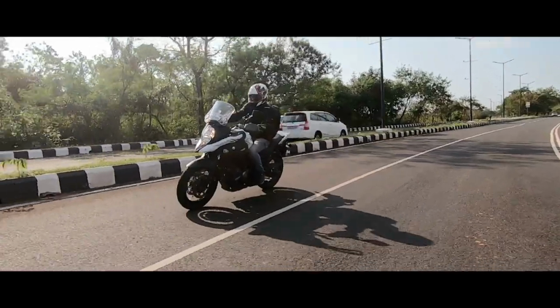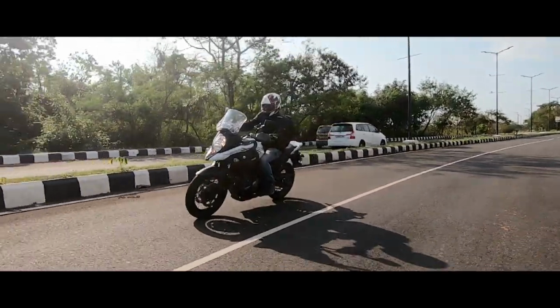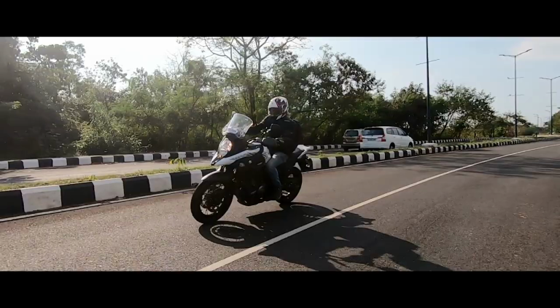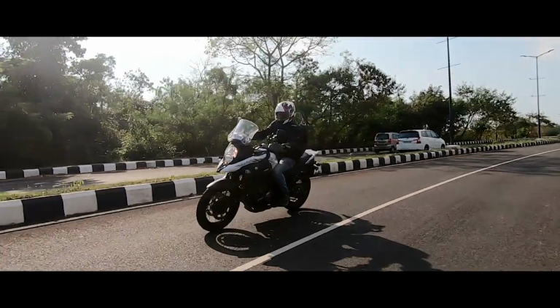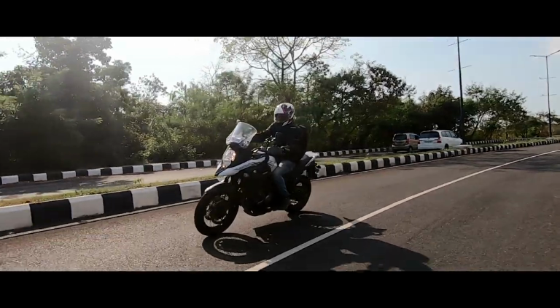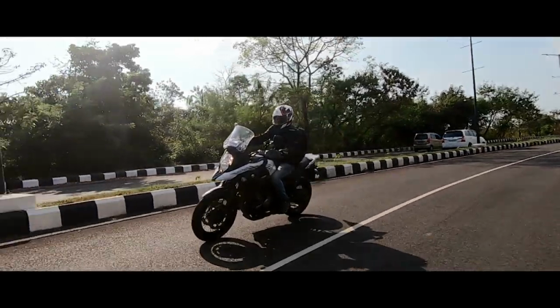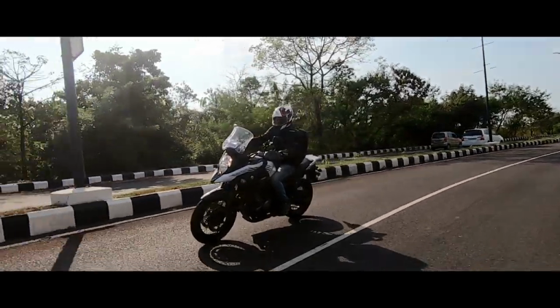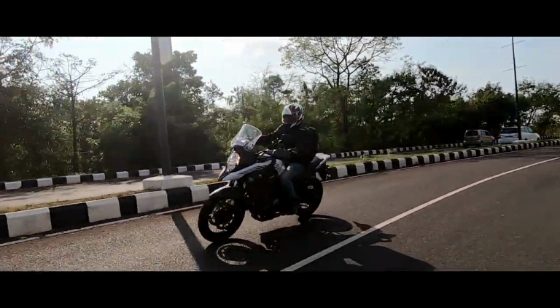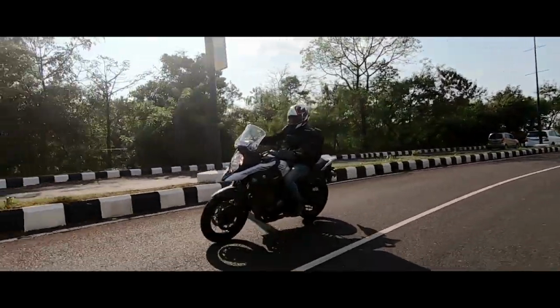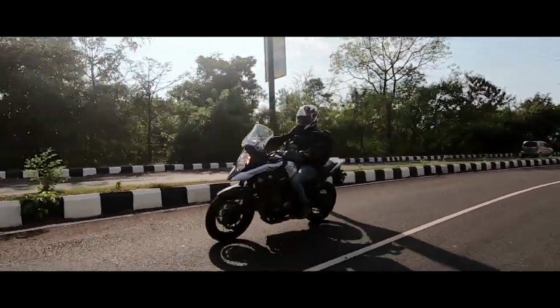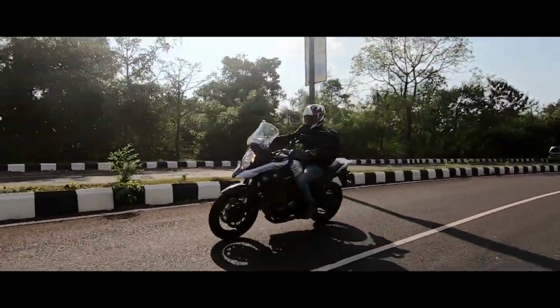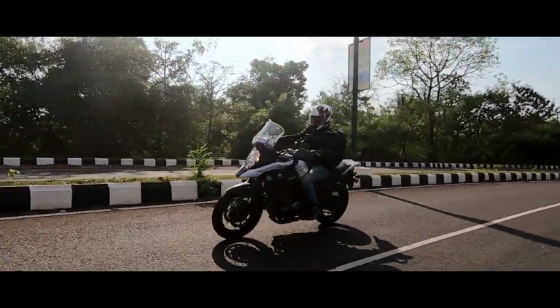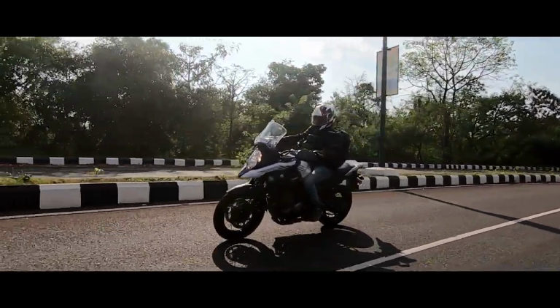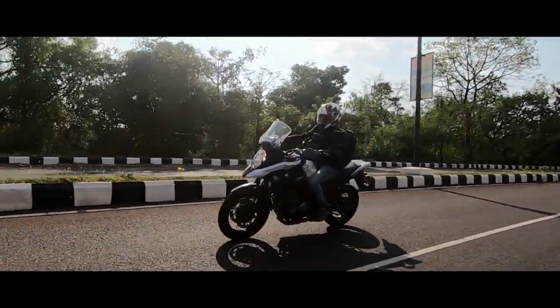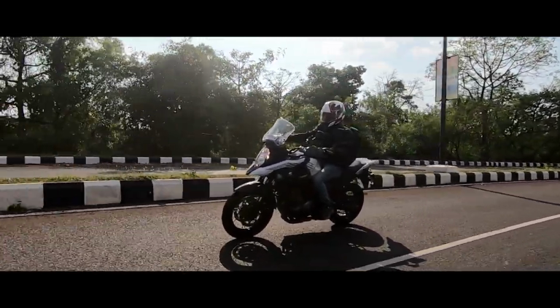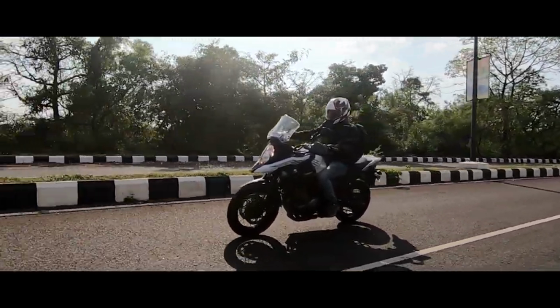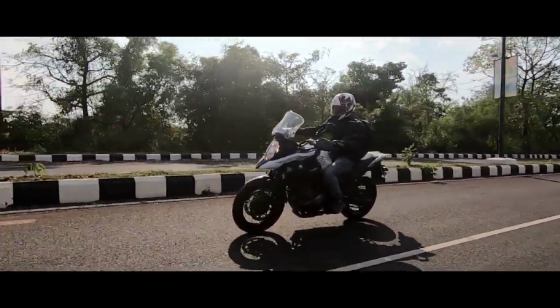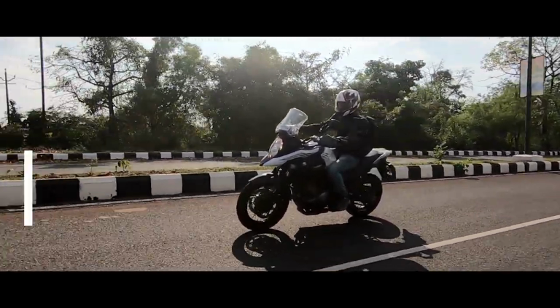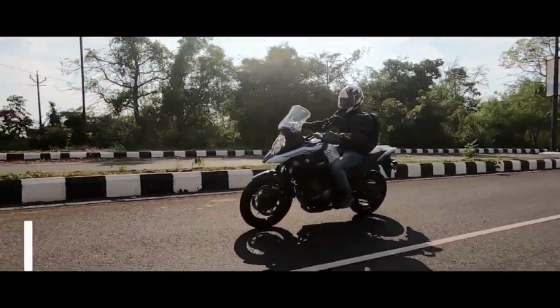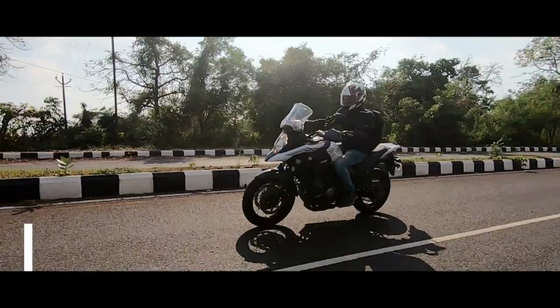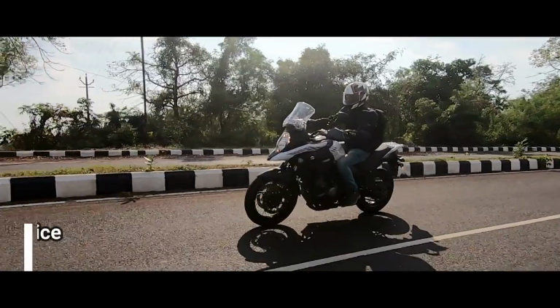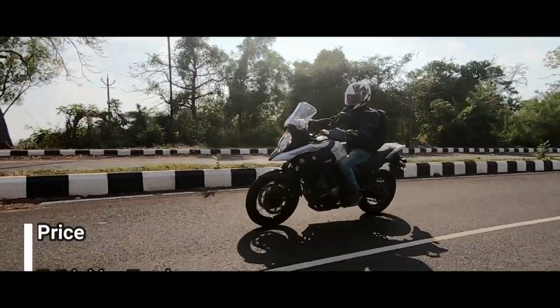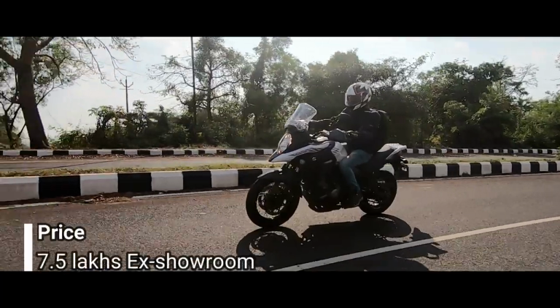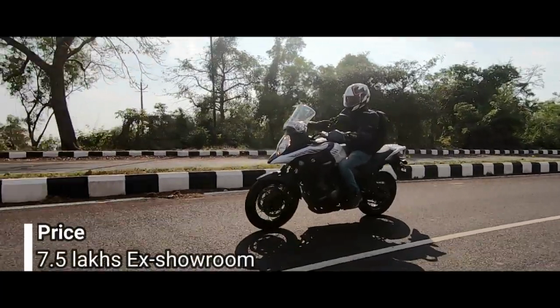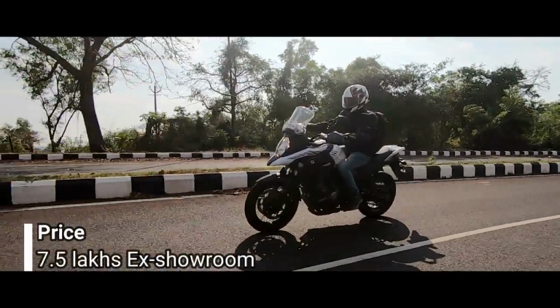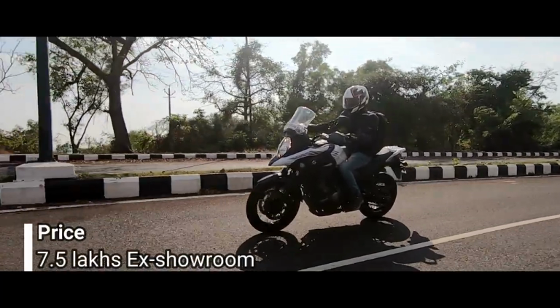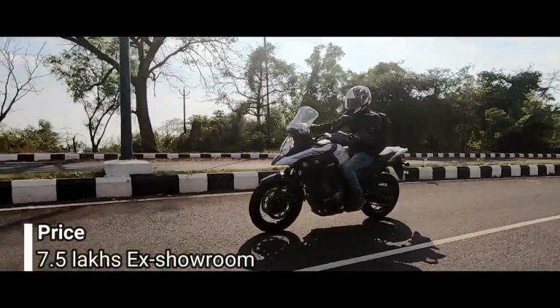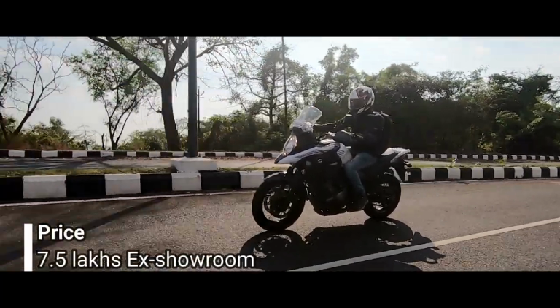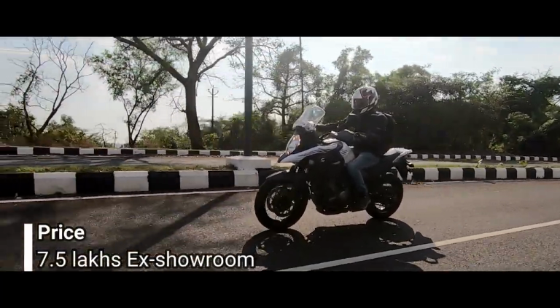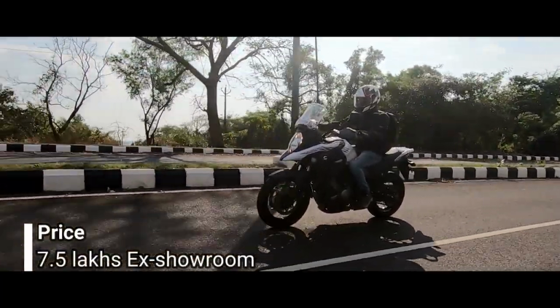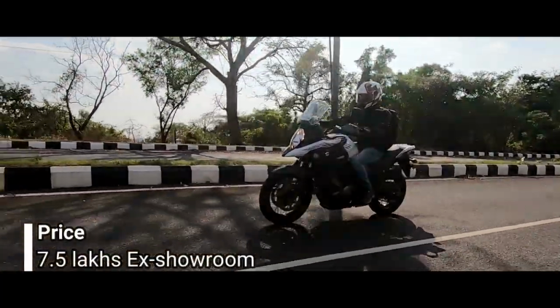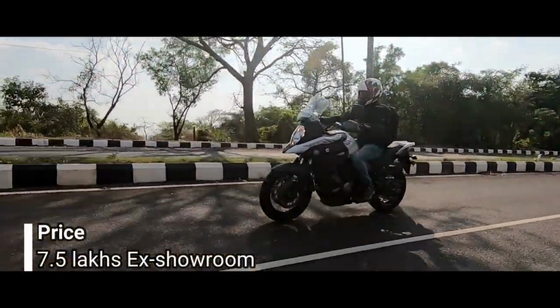Time to address the elephant in the room — should you be buying one? With the package and the price stacked, this motorcycle comes with everything making it apt for Indian conditions.